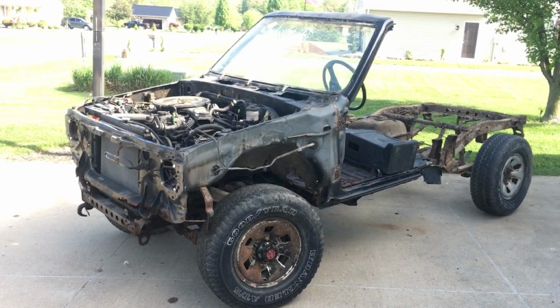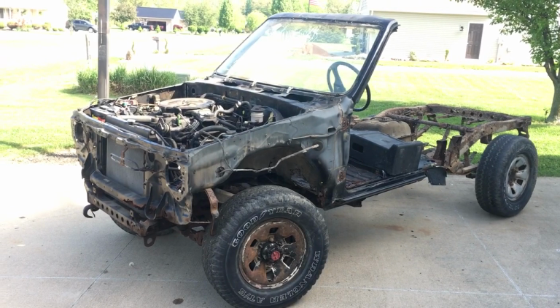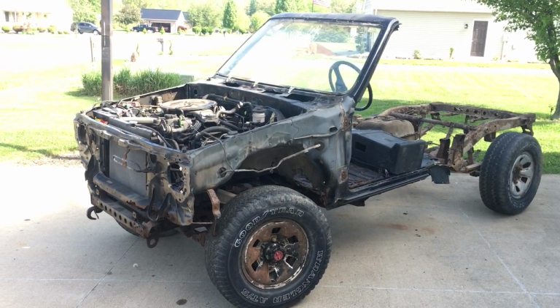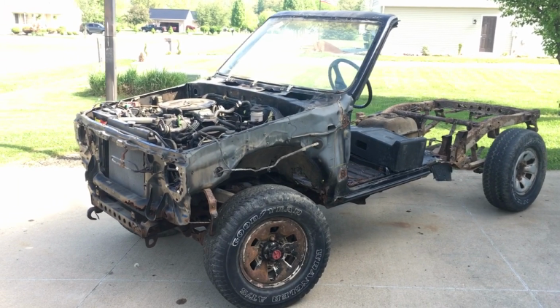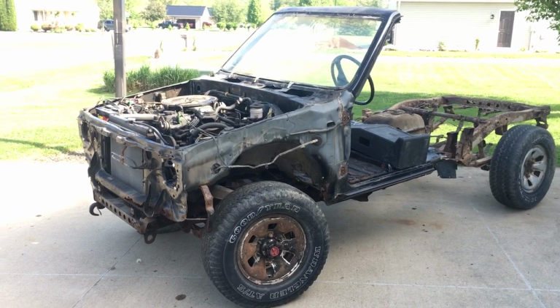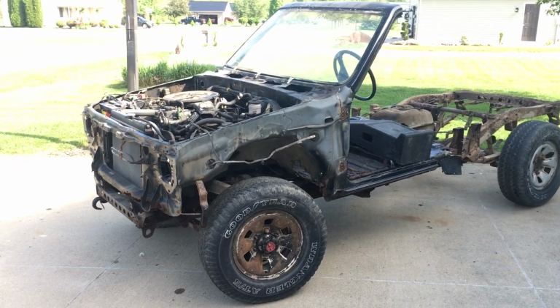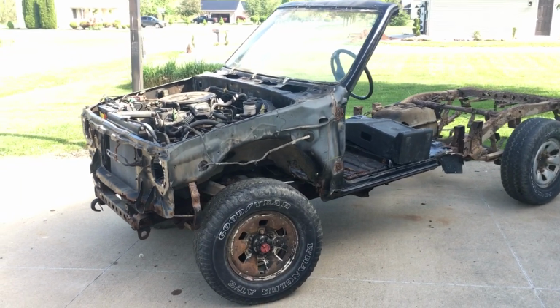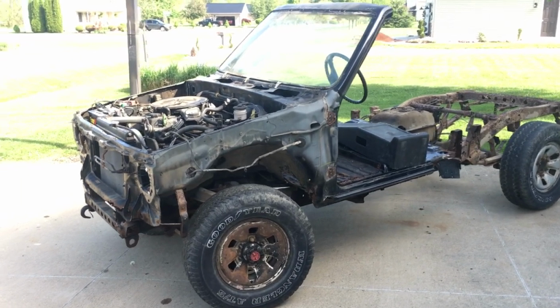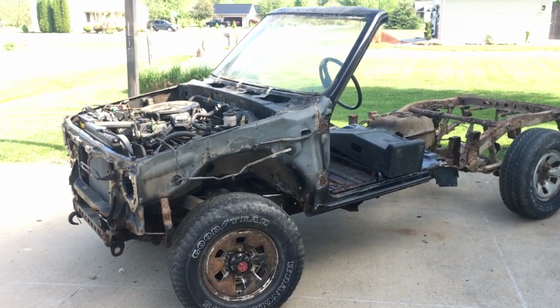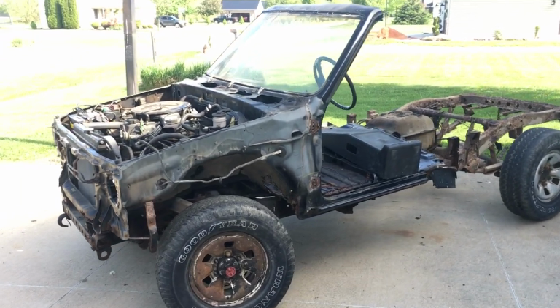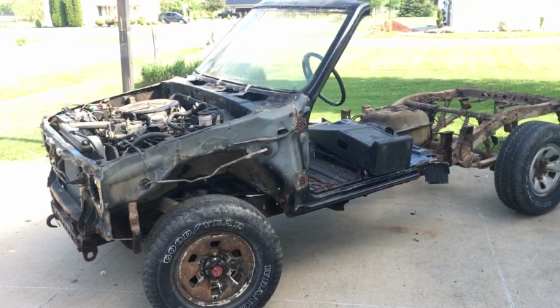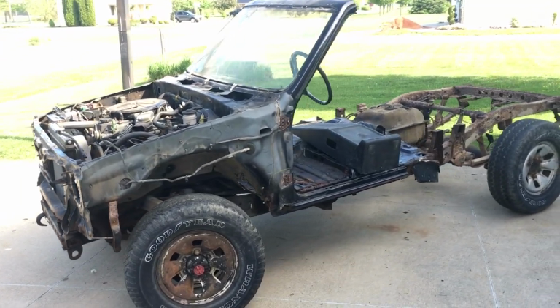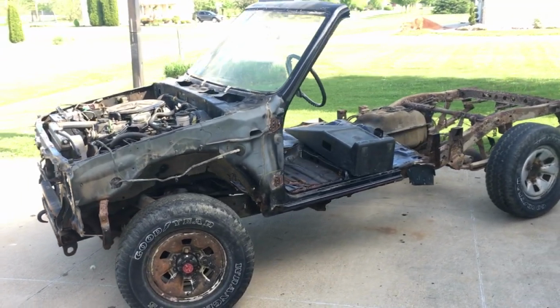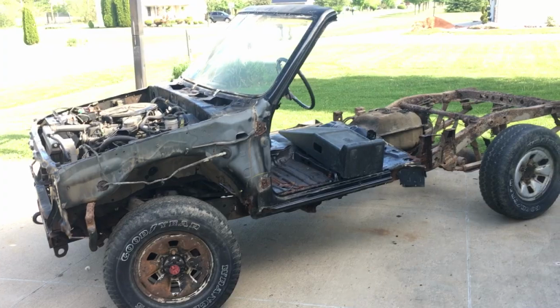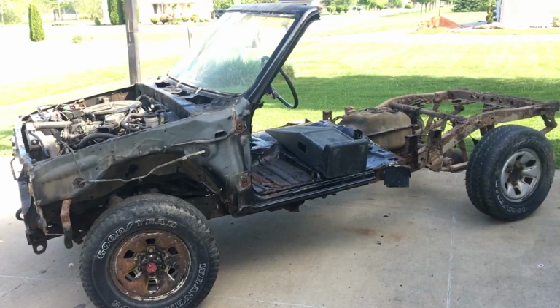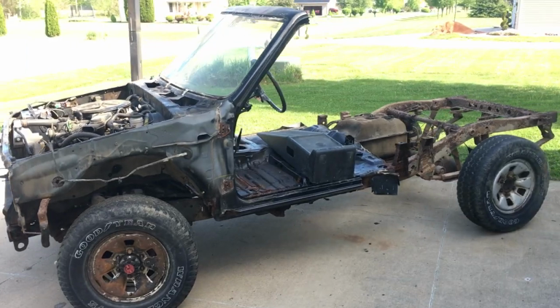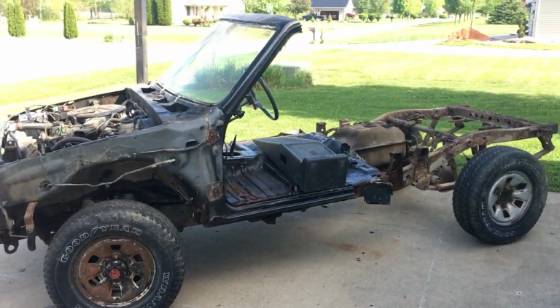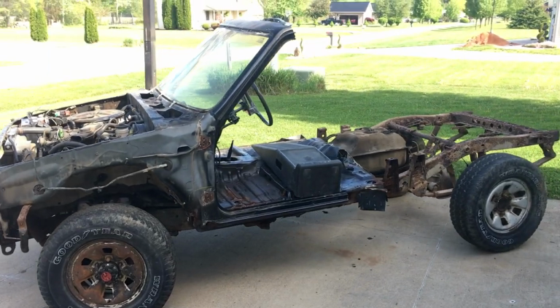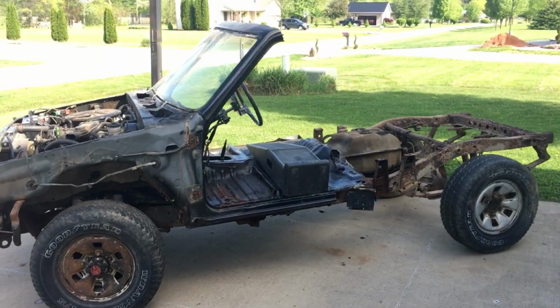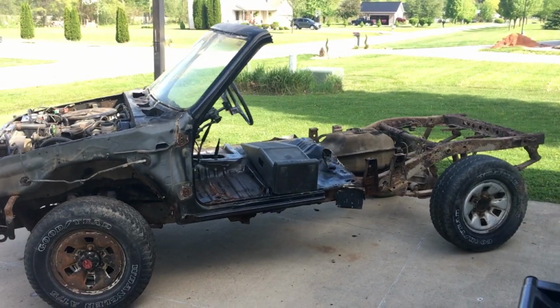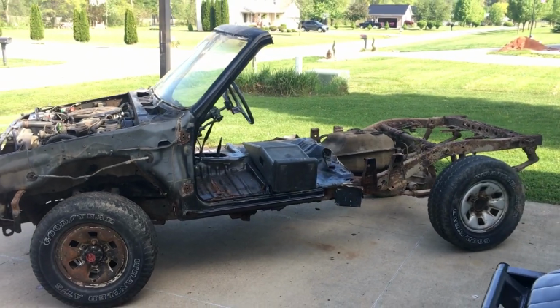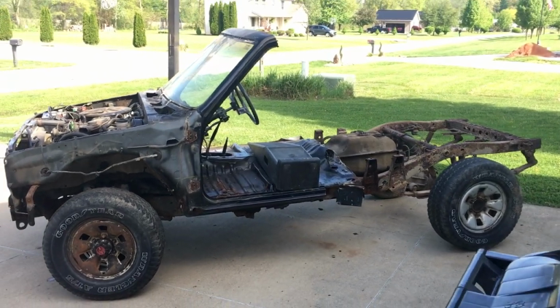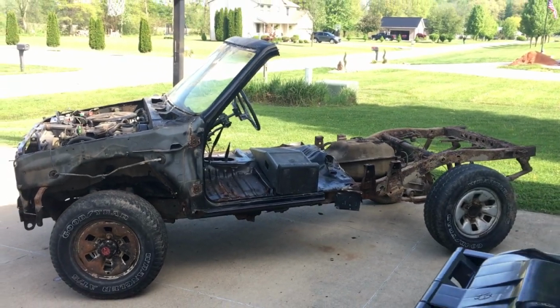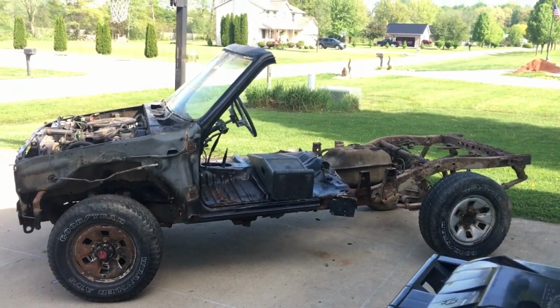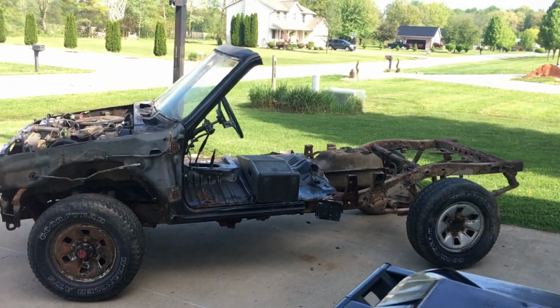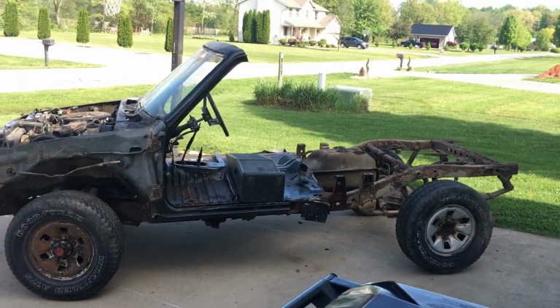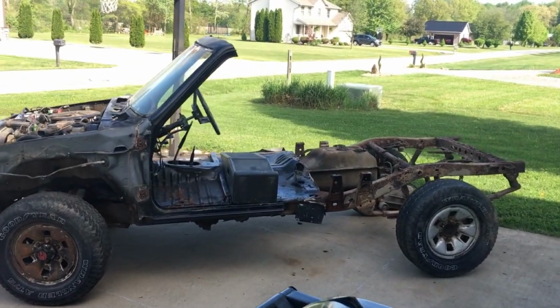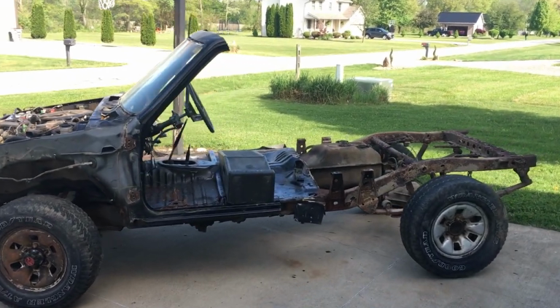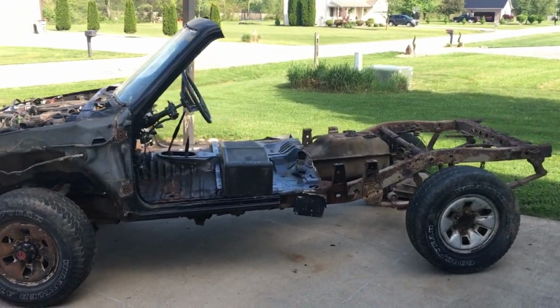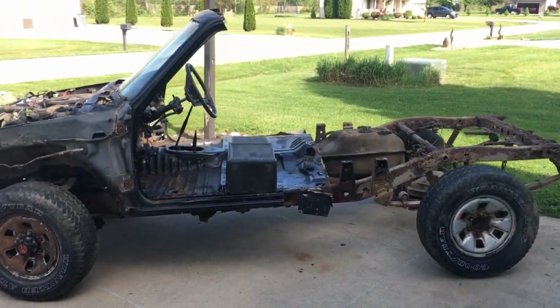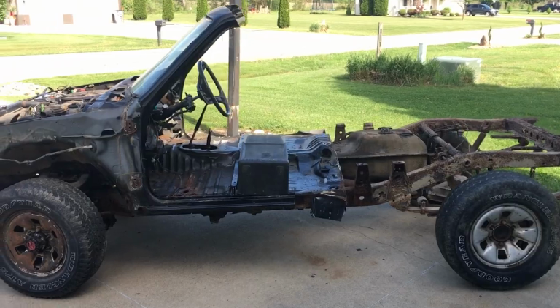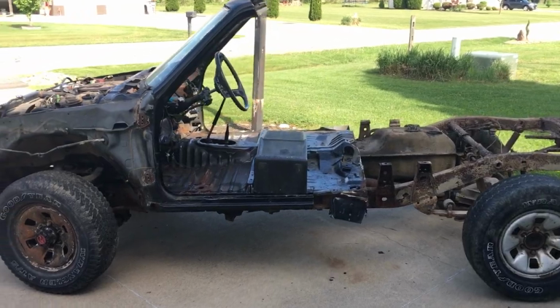Here is my Toyota weight reduction test, and yes it runs and drives. But before I do a walk around, let's take a minute to explain how this happened.